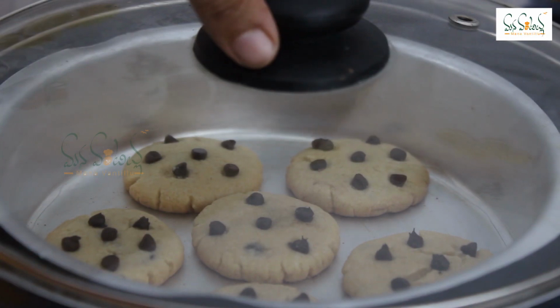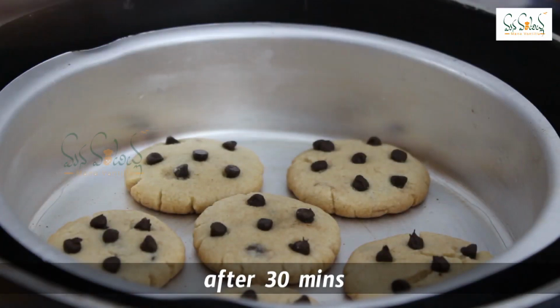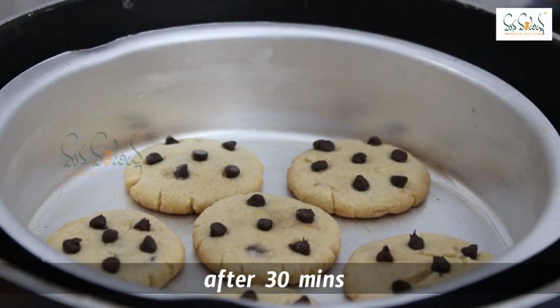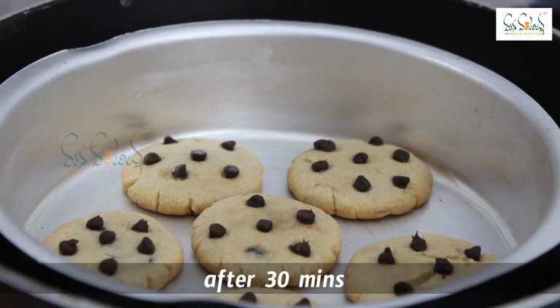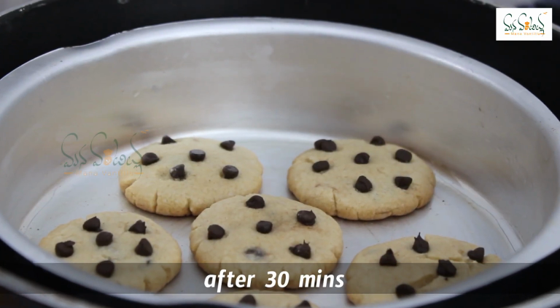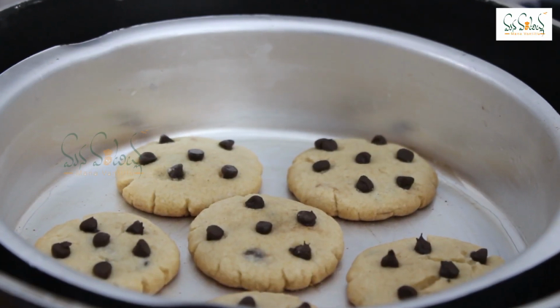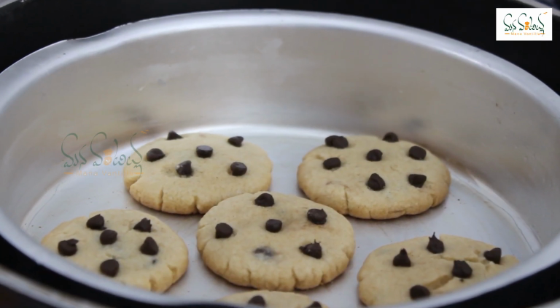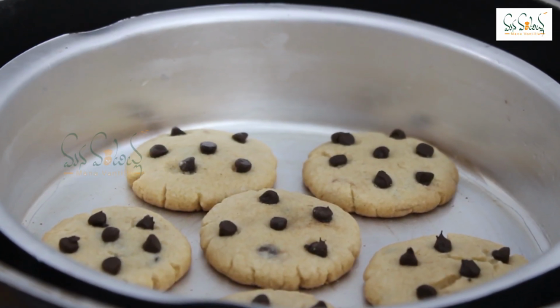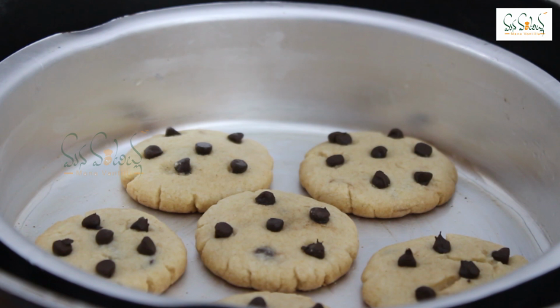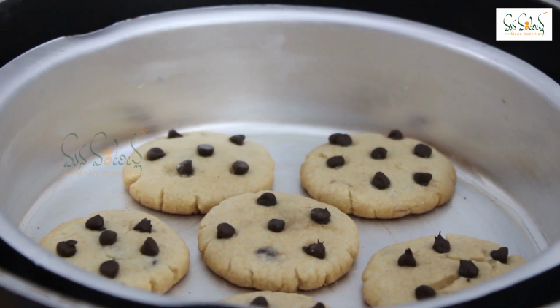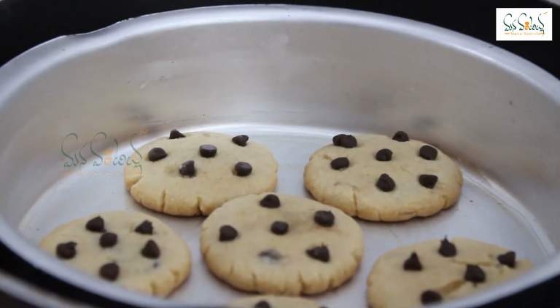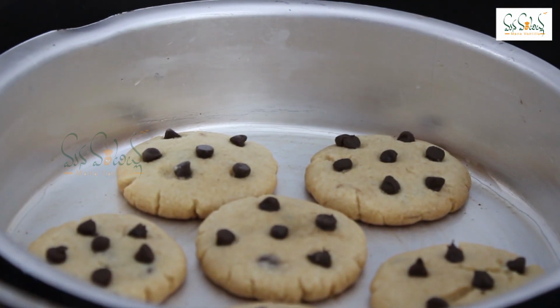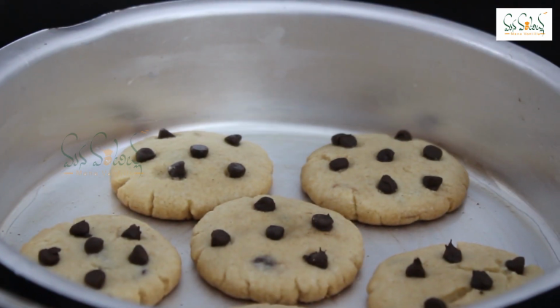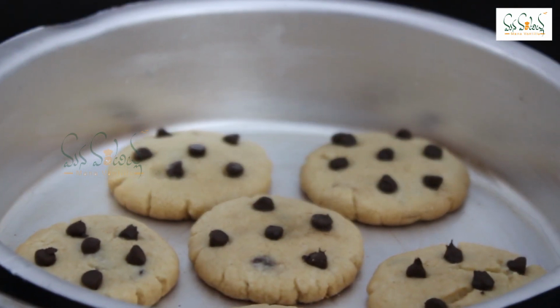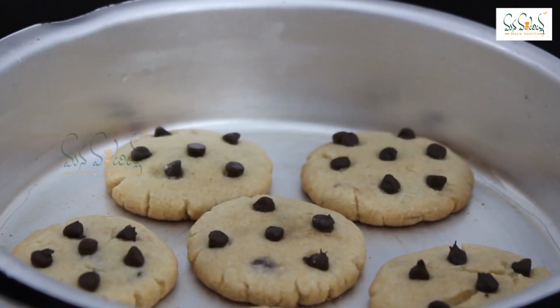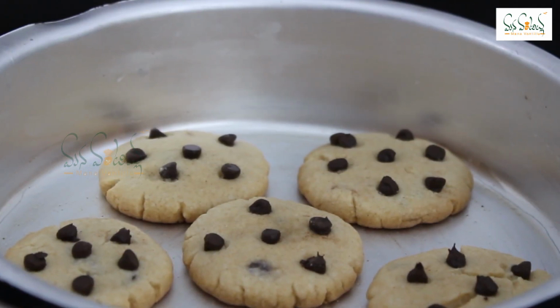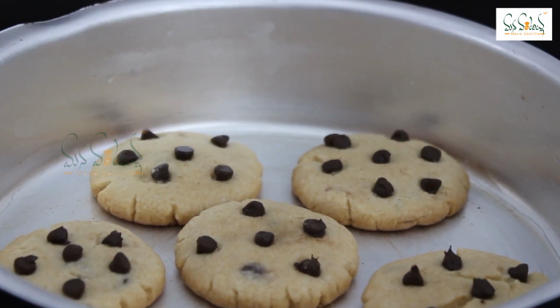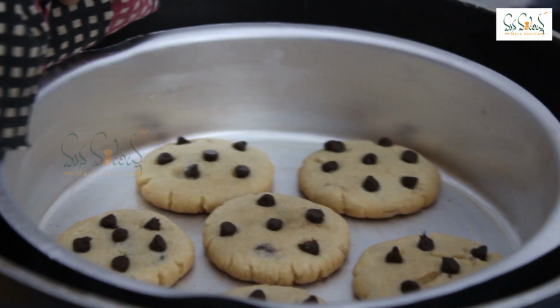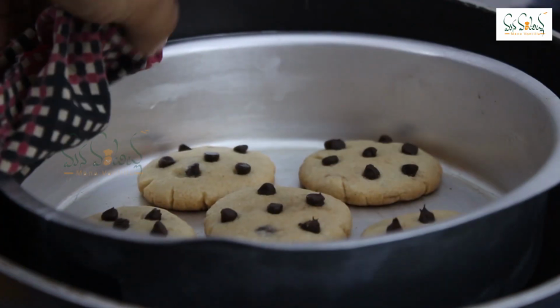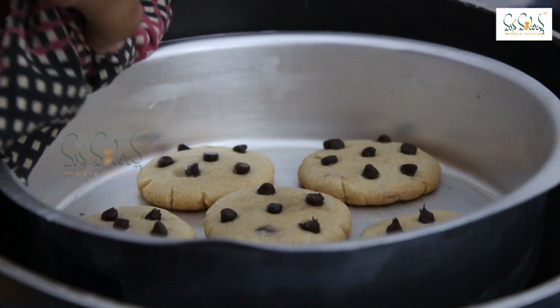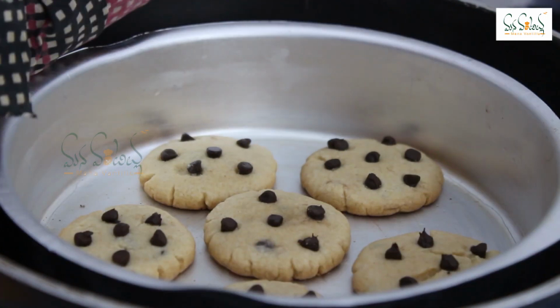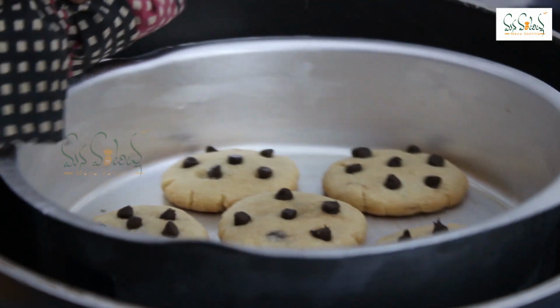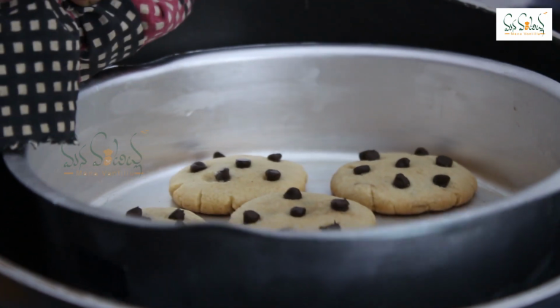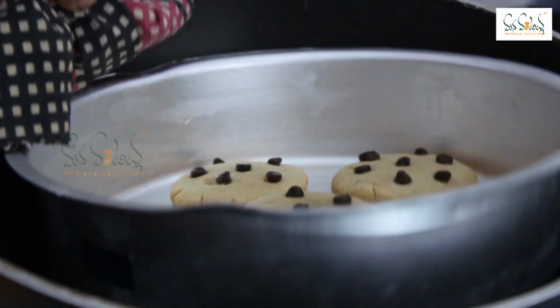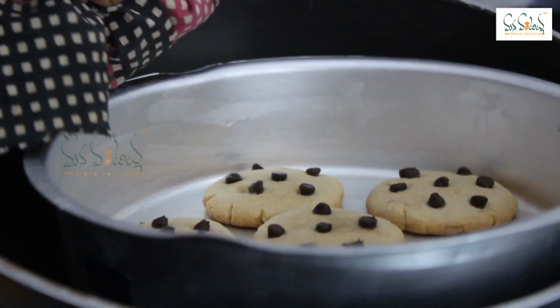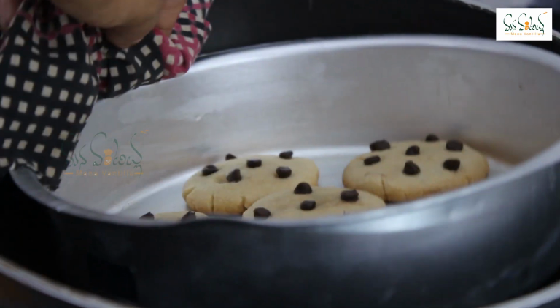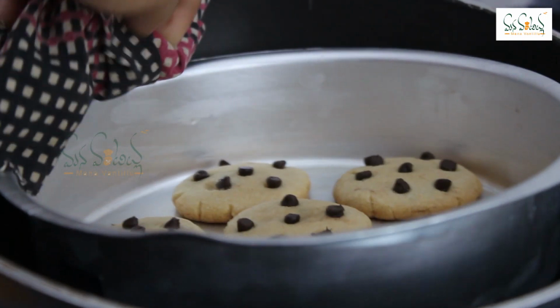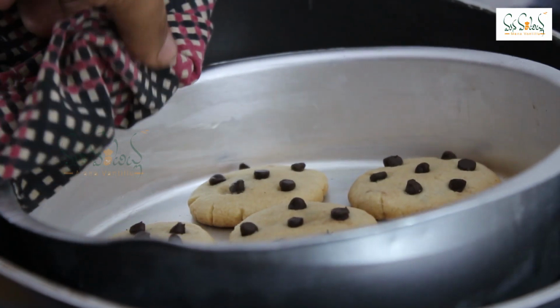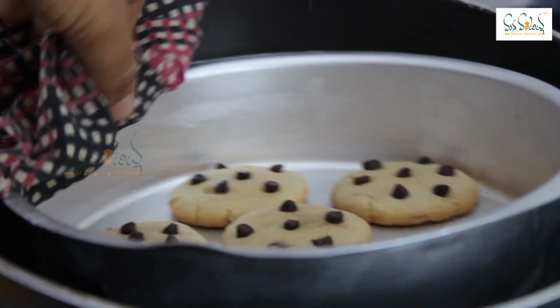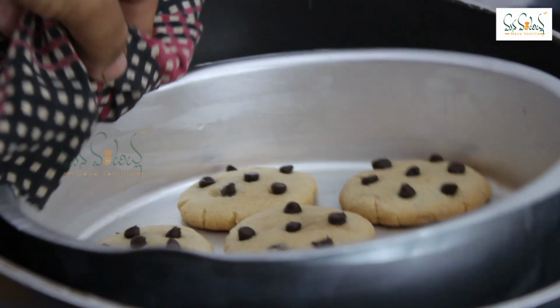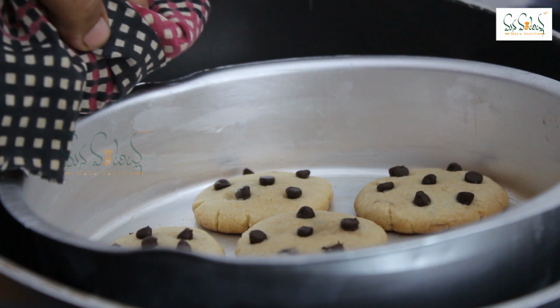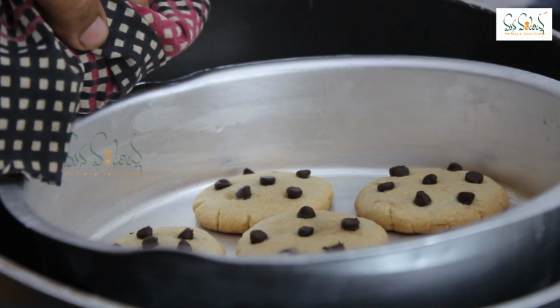After 4 minutes, the biscuits are light. If you touch these biscuits, they will be soft. After that, they will become crispy.